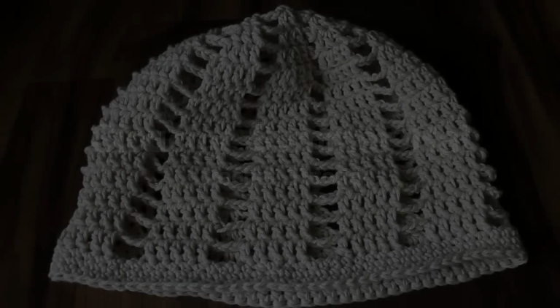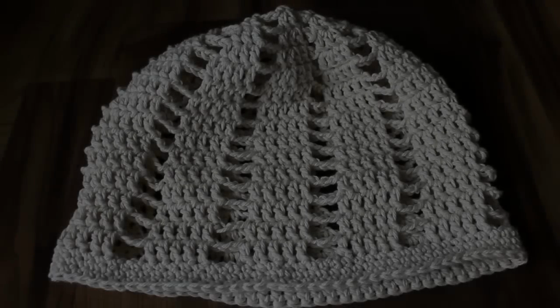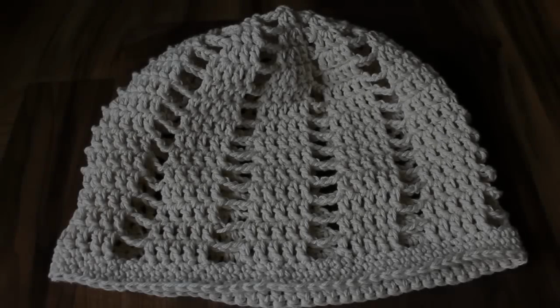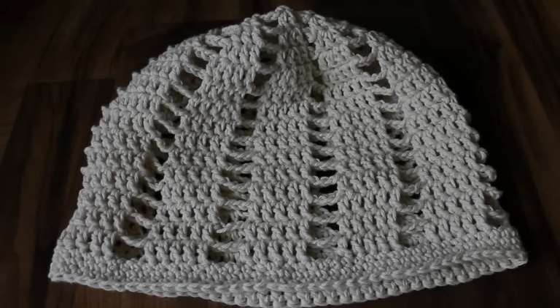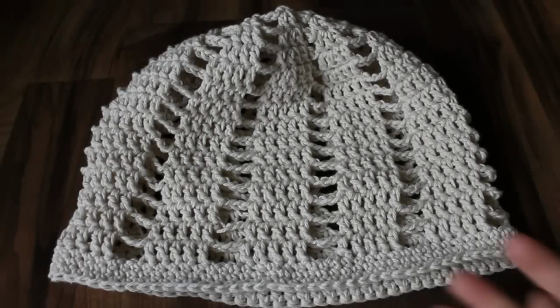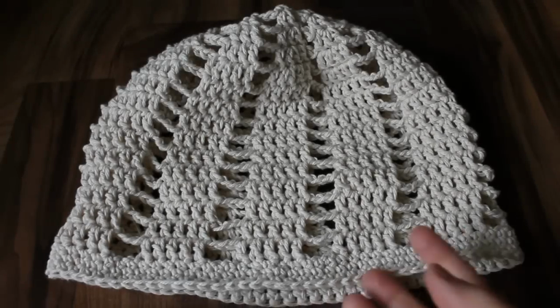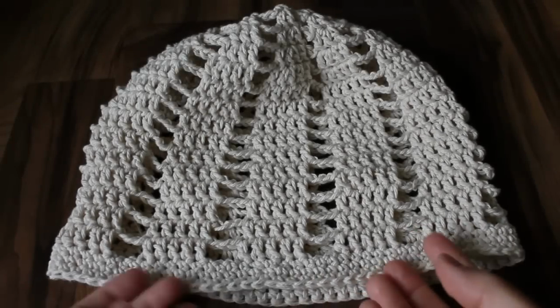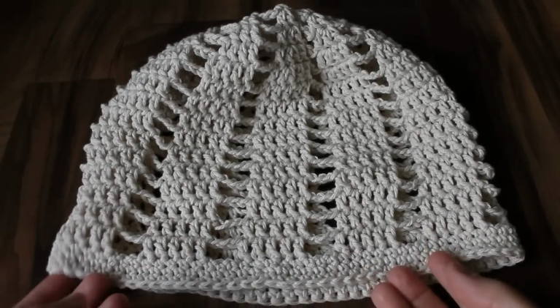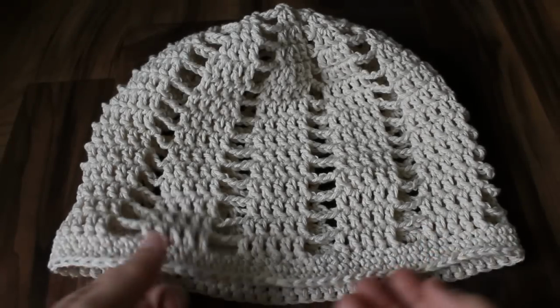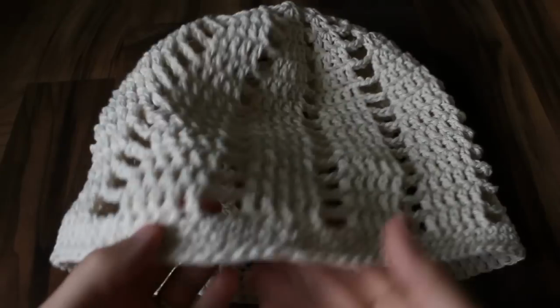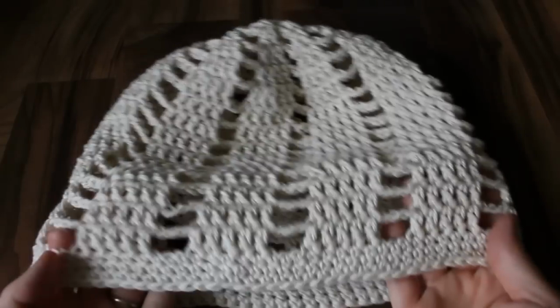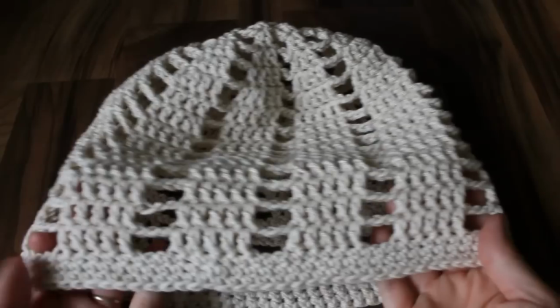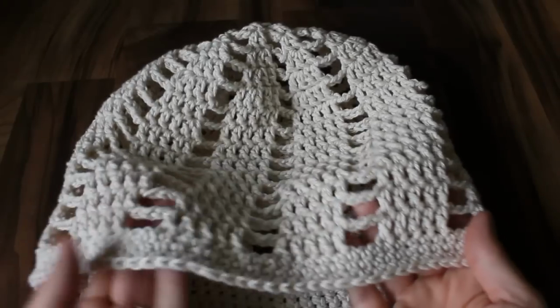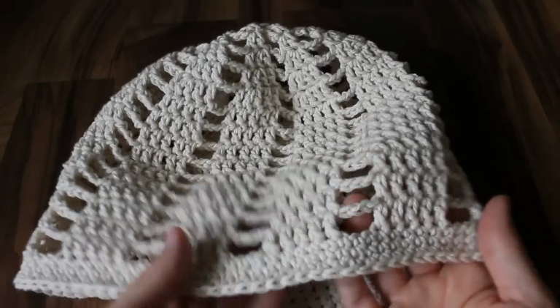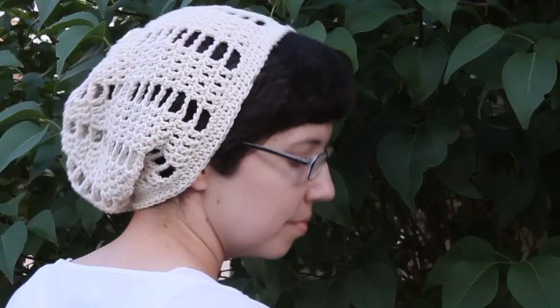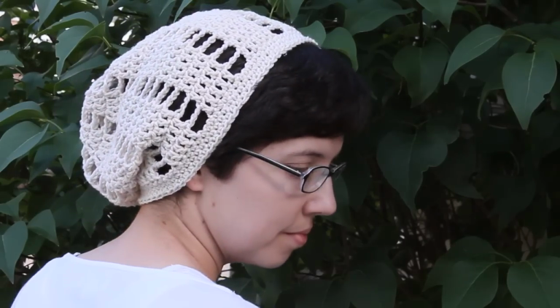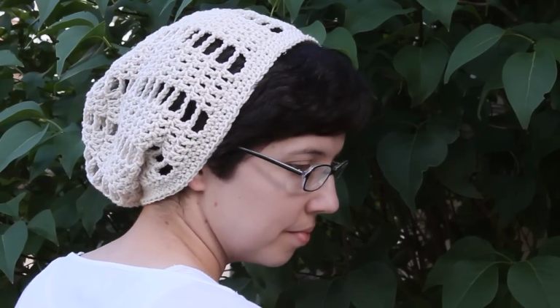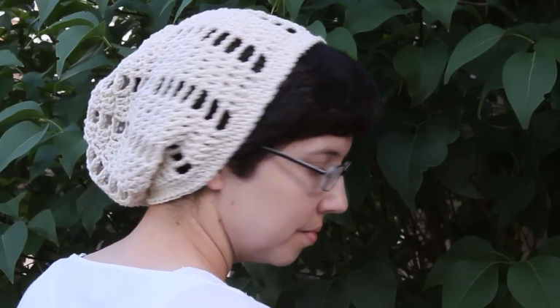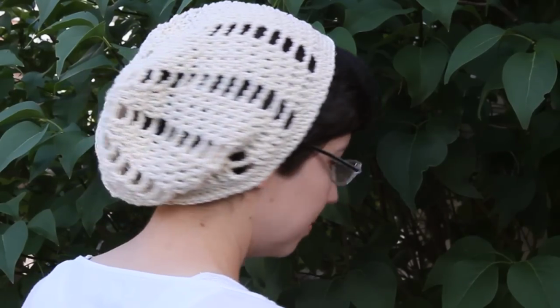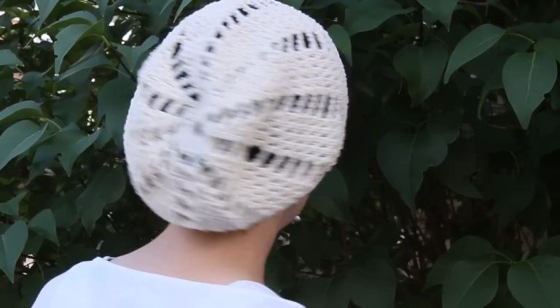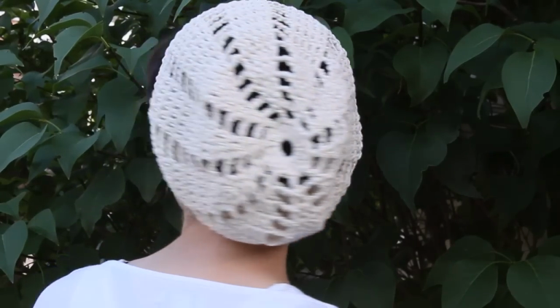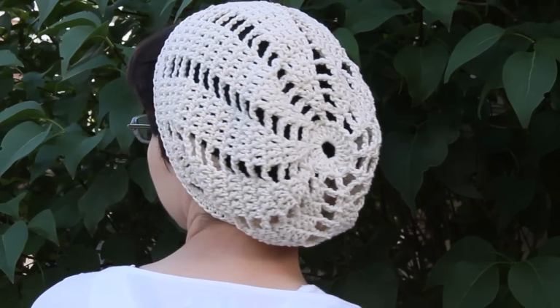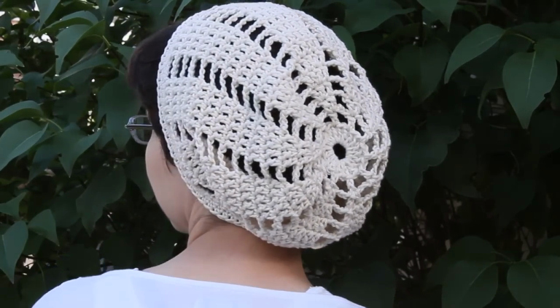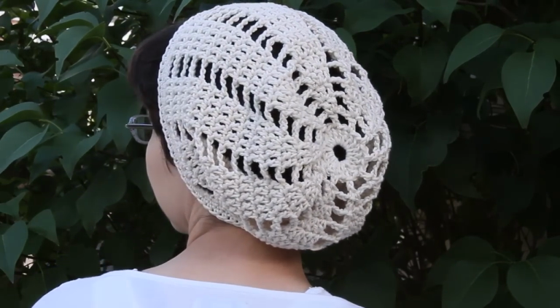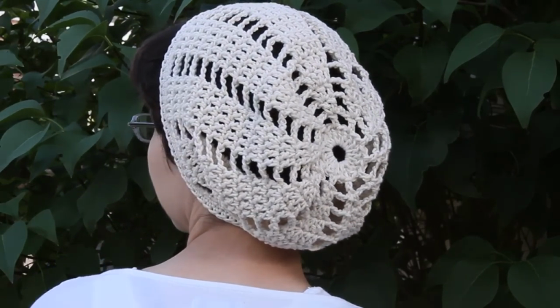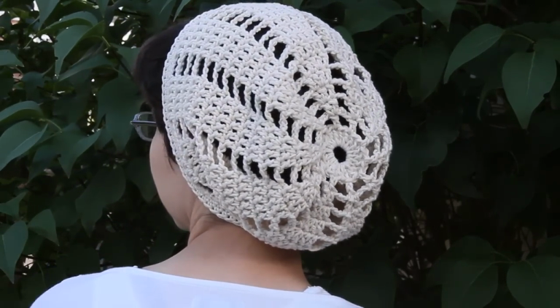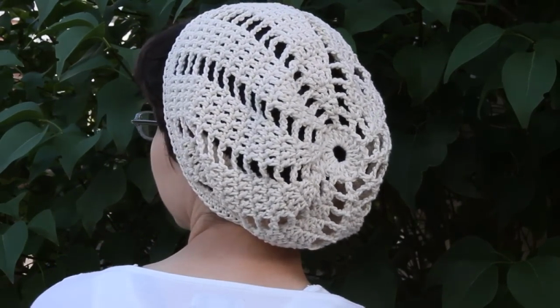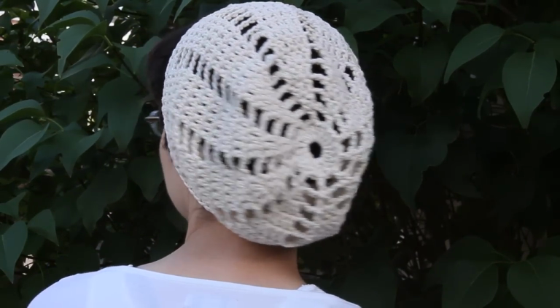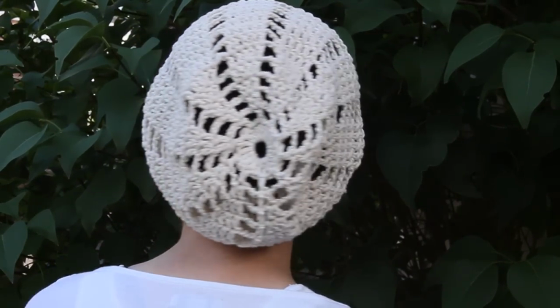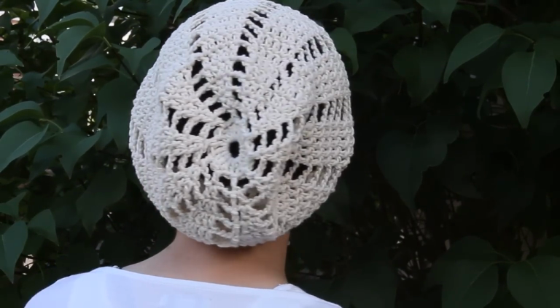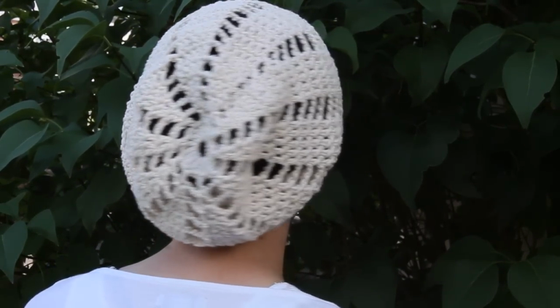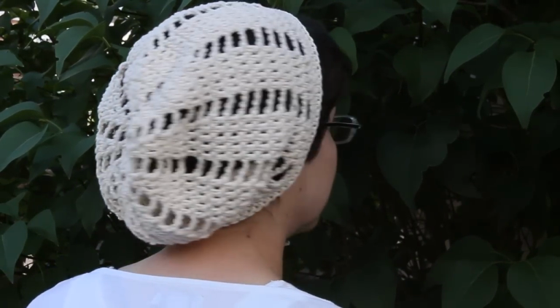This tutorial will show you how to make this slouchy summer hat — it's like a slouchy beanie. The written pattern for this is on my blog, and I'll put a link in the description box.